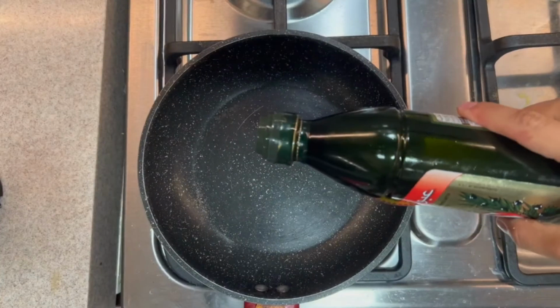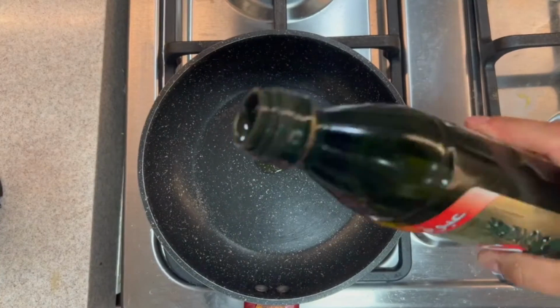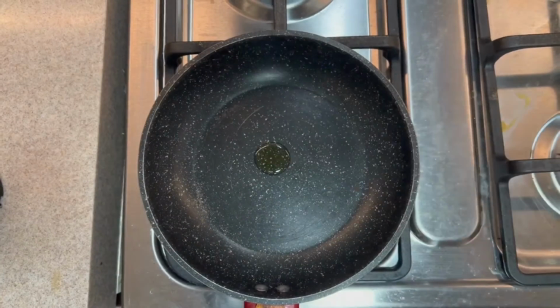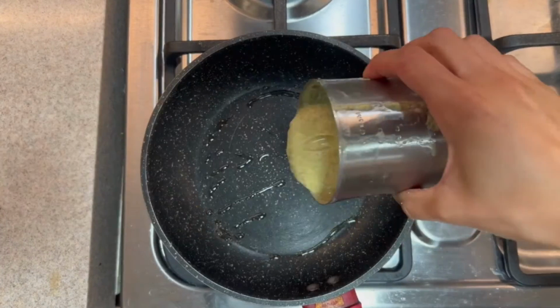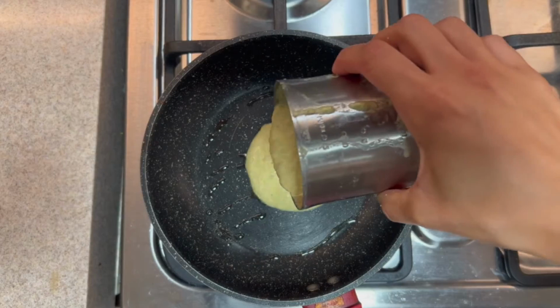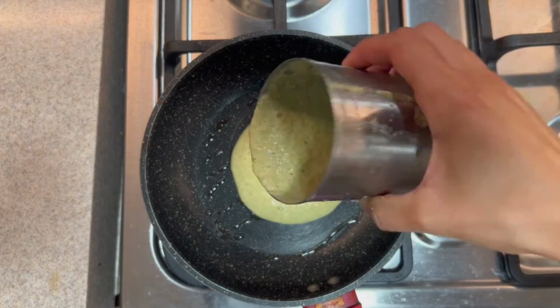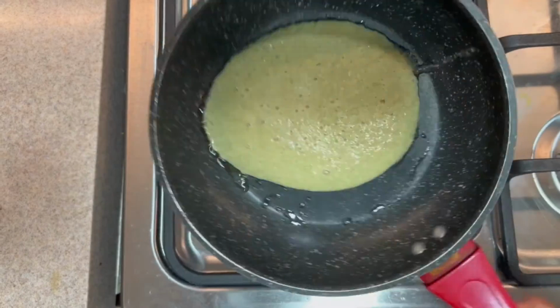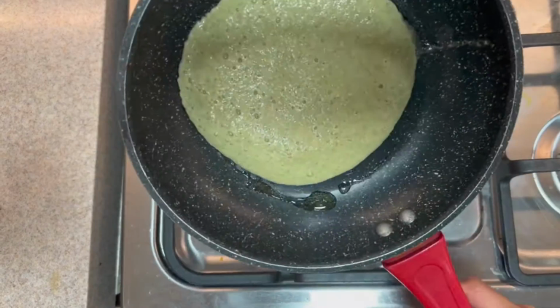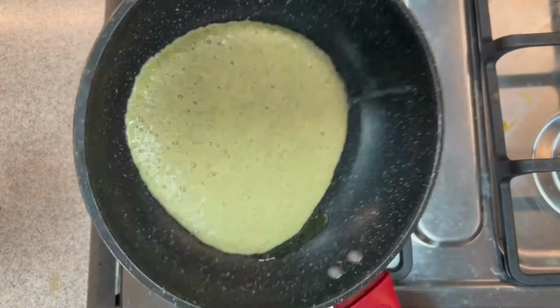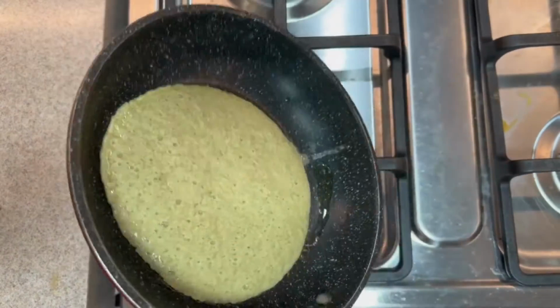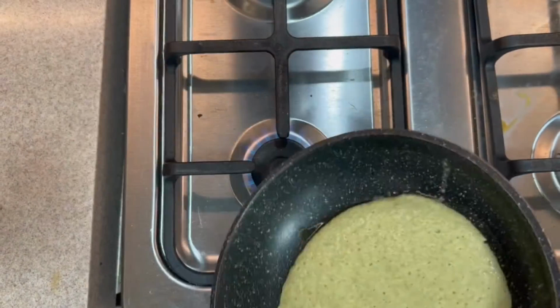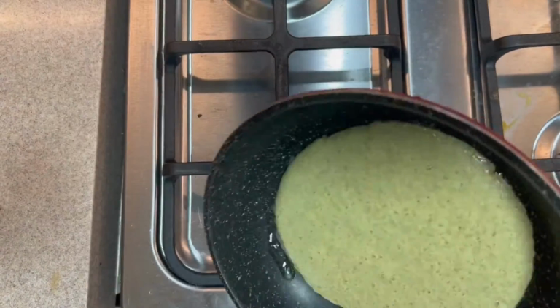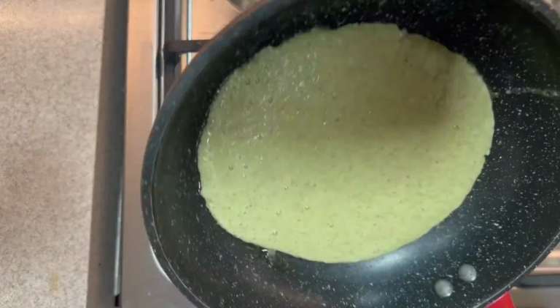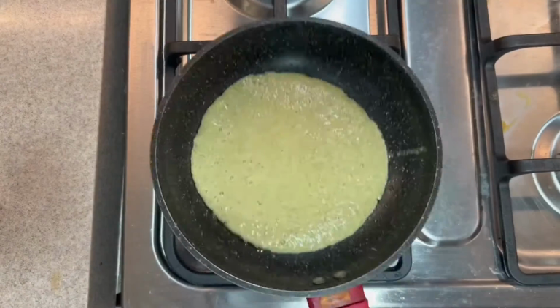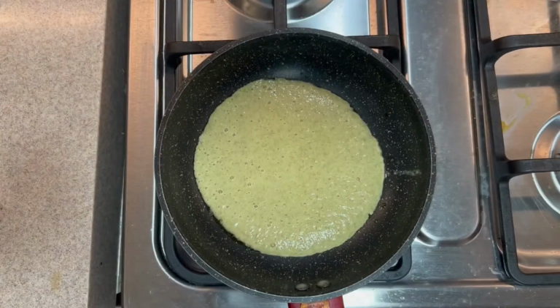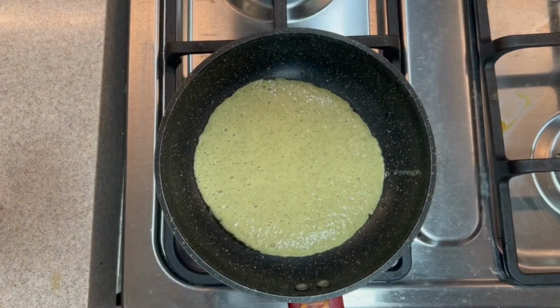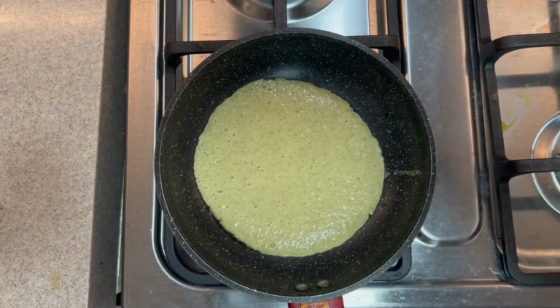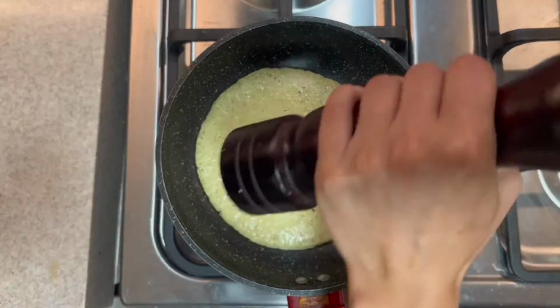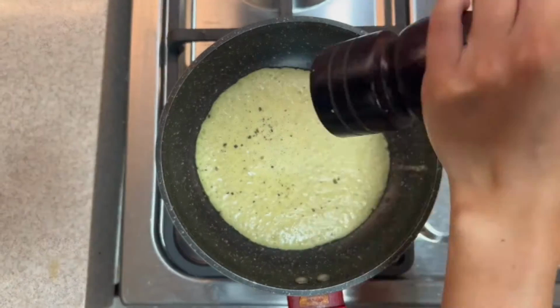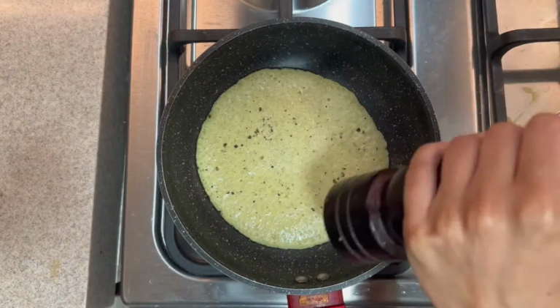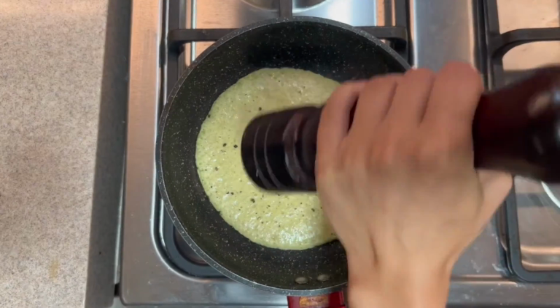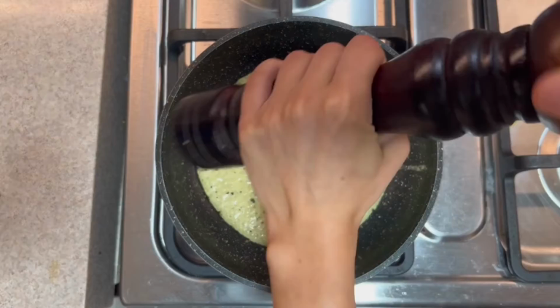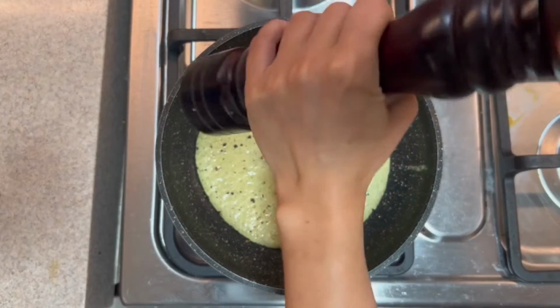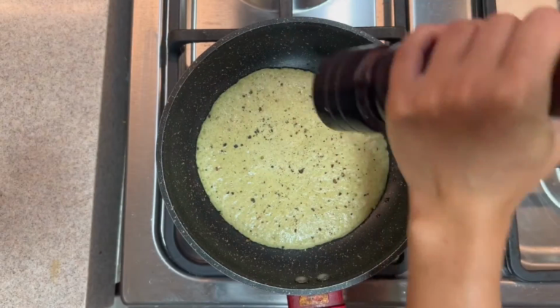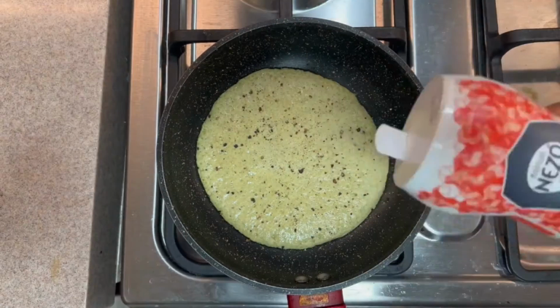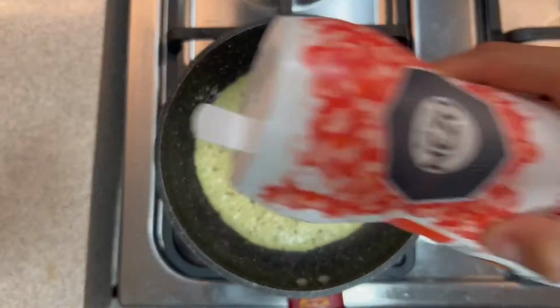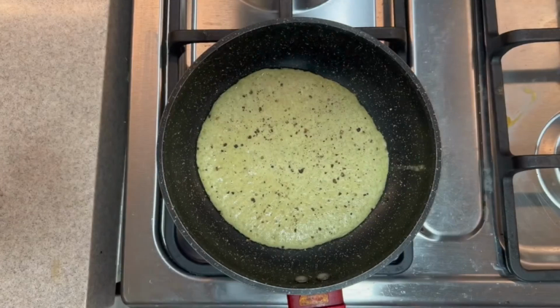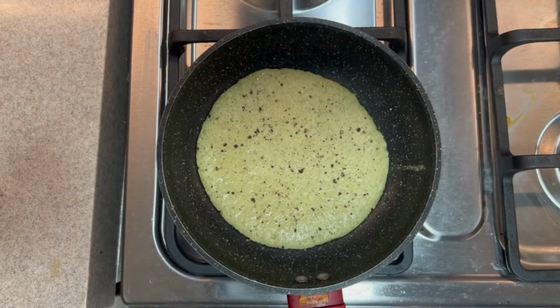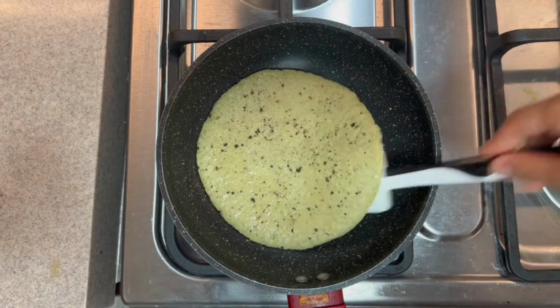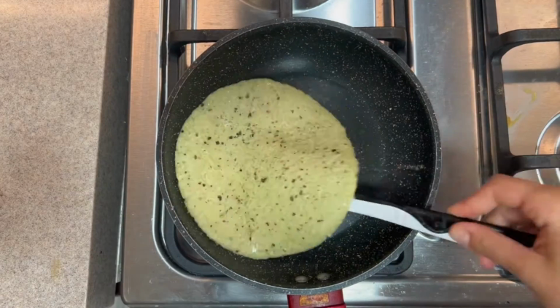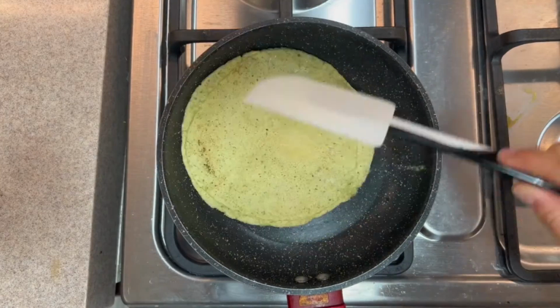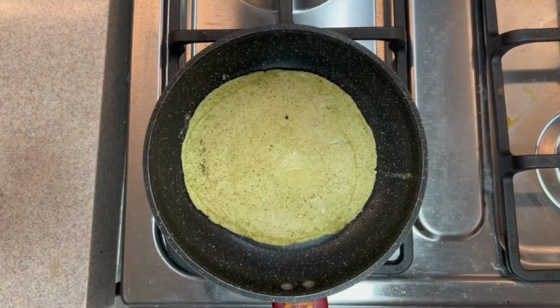Add some oil to a pan, add in your lentil mixture, and cook these like pancakes for about 2 to 3 minutes on each side. Make sure to season them.